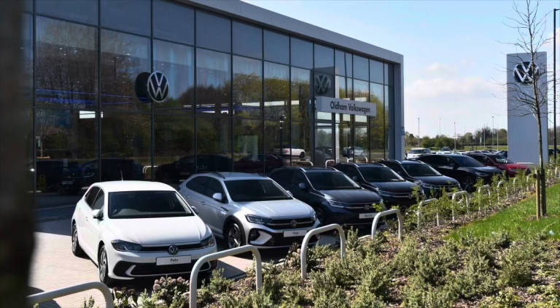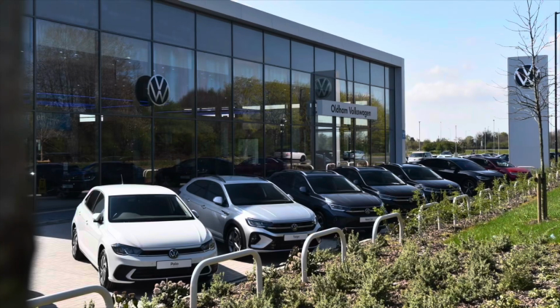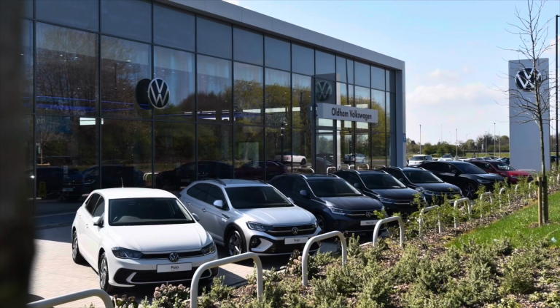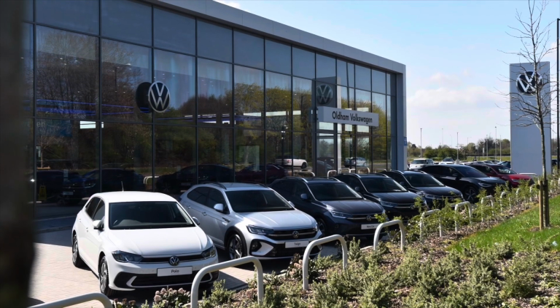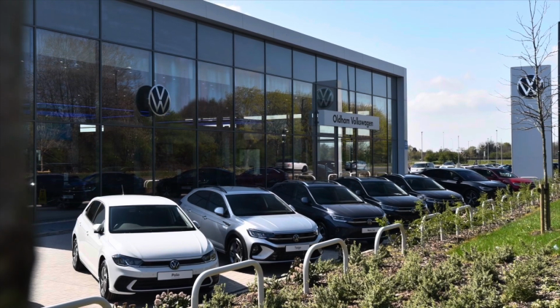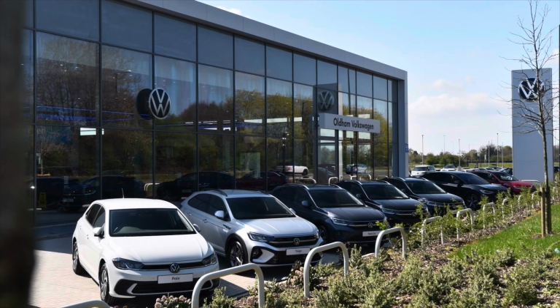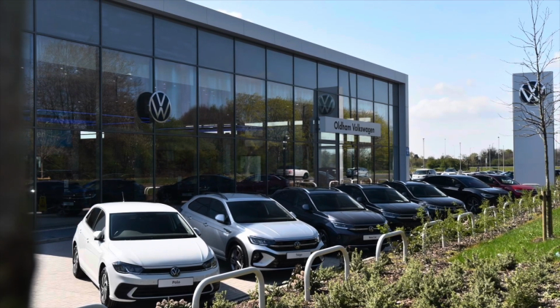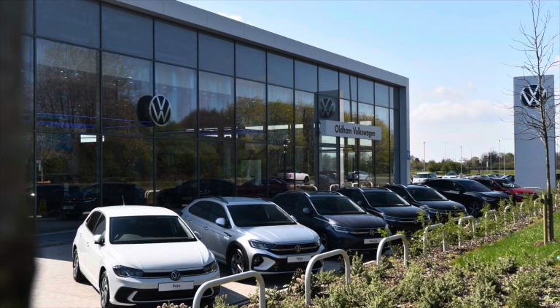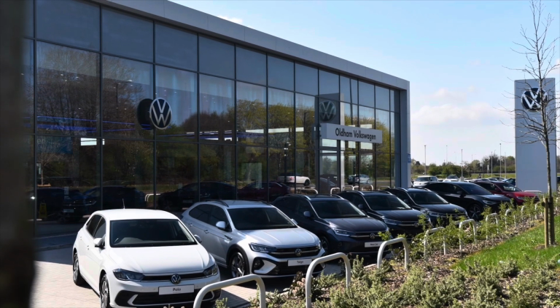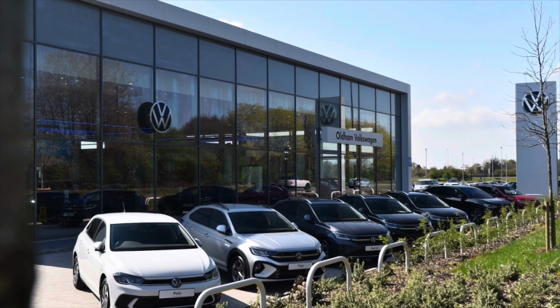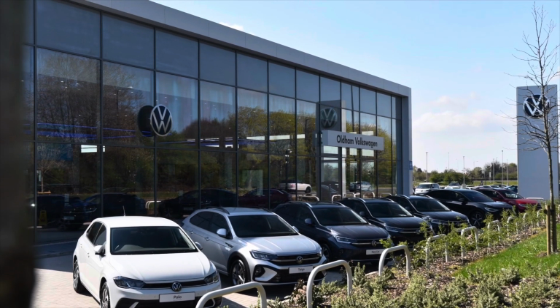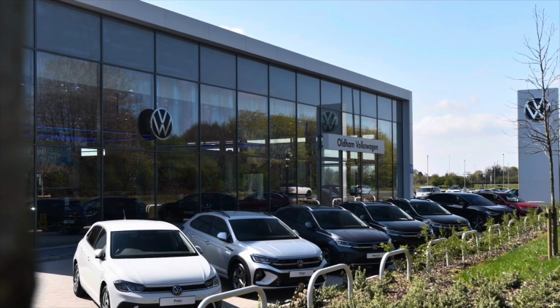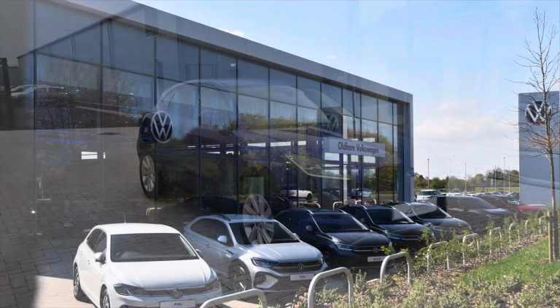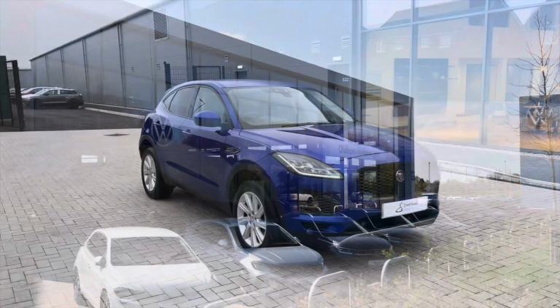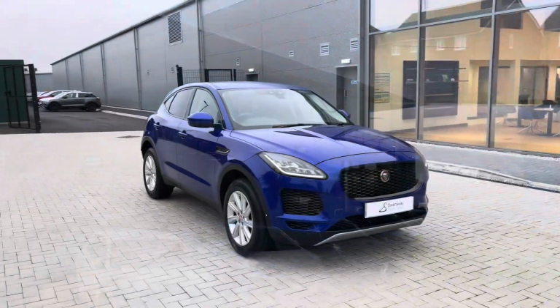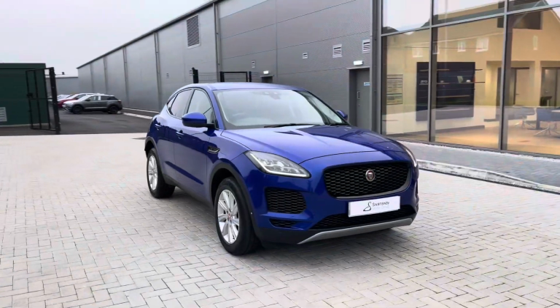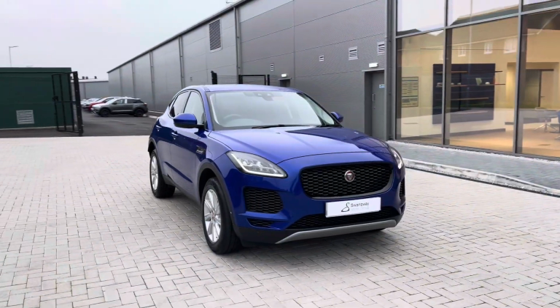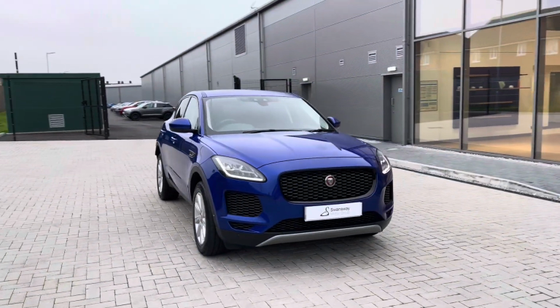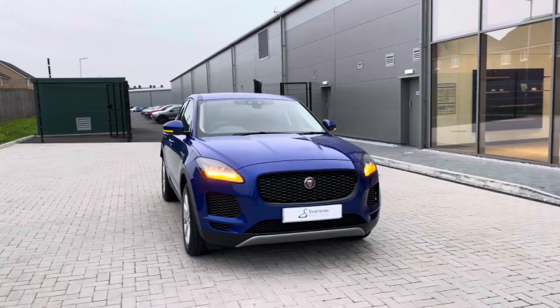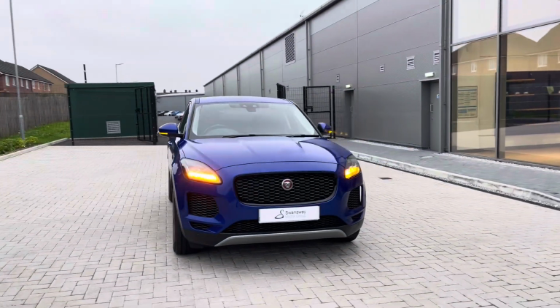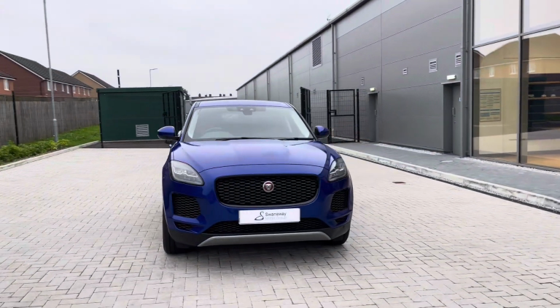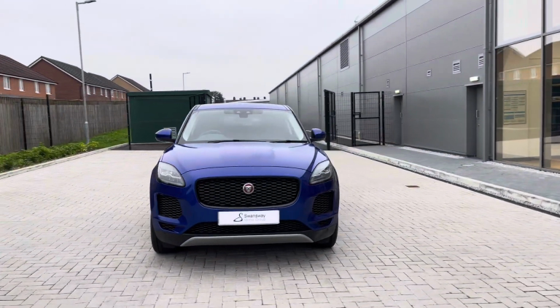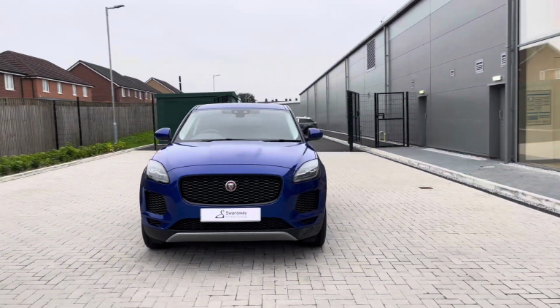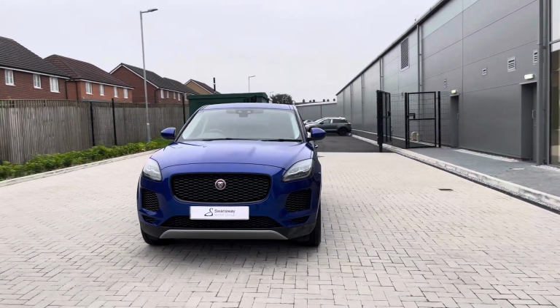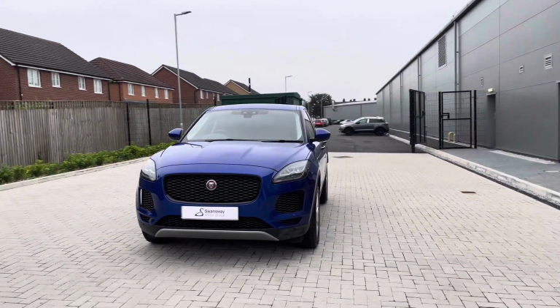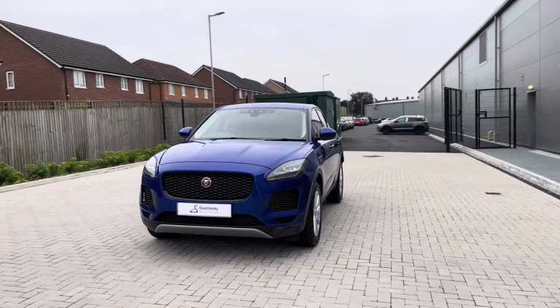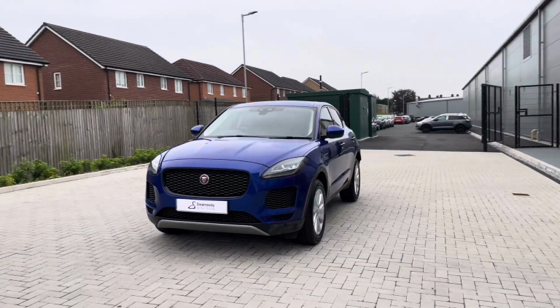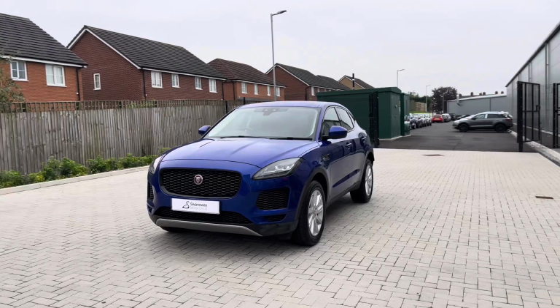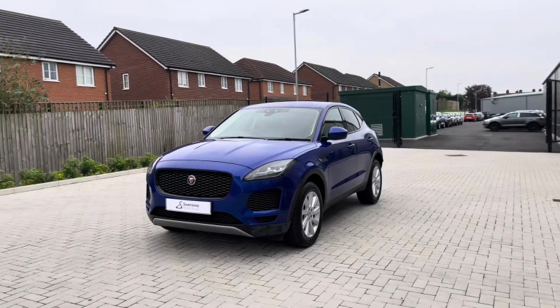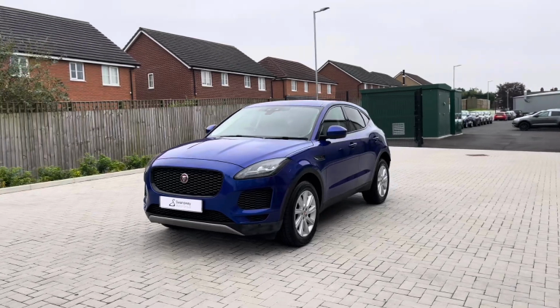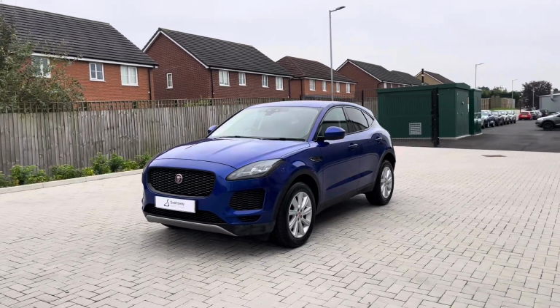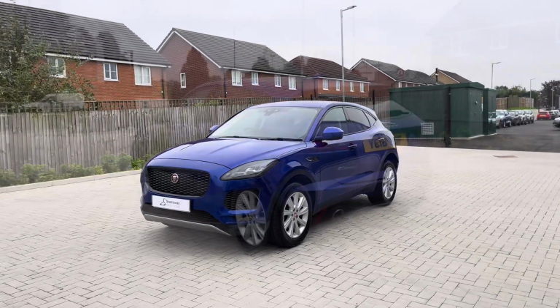Hello from Olden Volkswagen. My name is Dylan and today I'm going to be showing you around this approved used Volkswagen vehicle. The Jaguar E-Pace 2.0-litre D180S is currently available at Olden Volkswagen in a stylish blue finish.